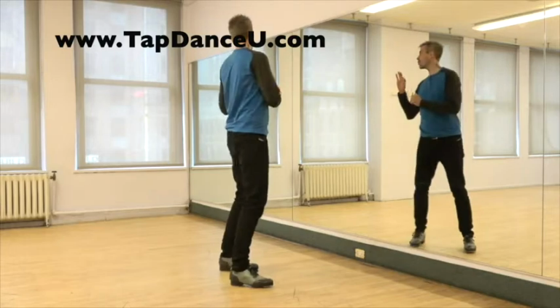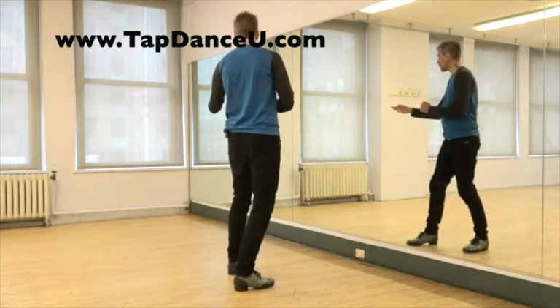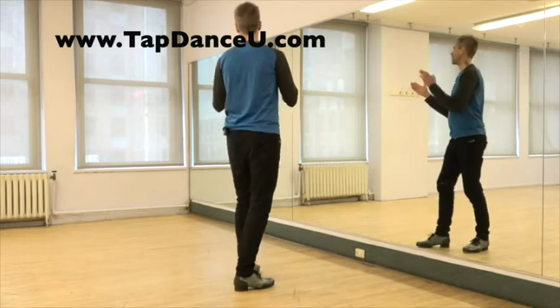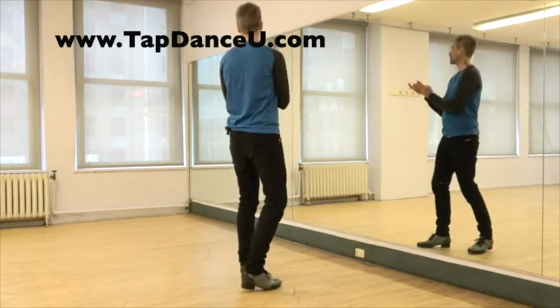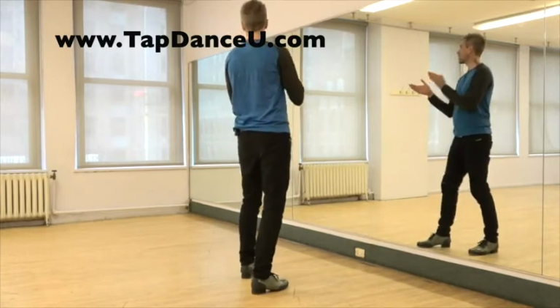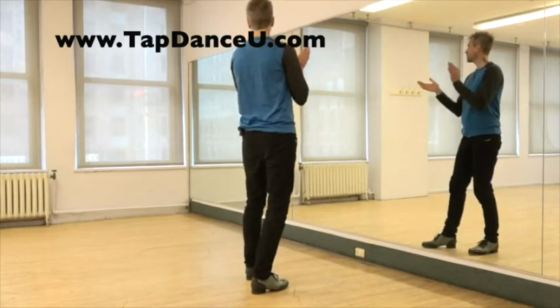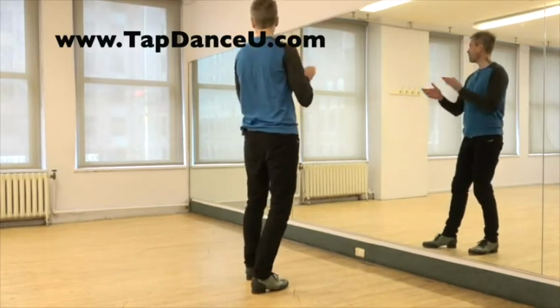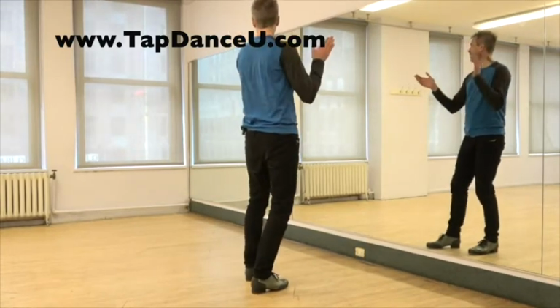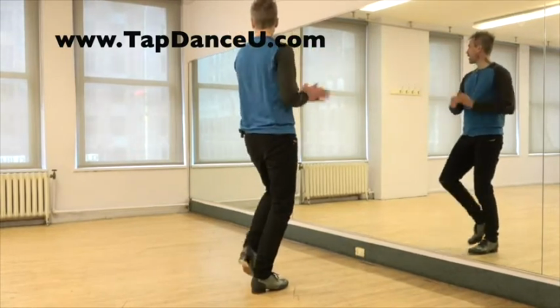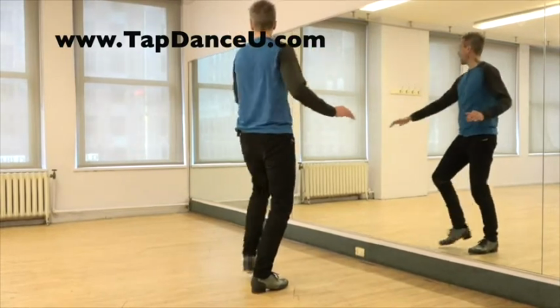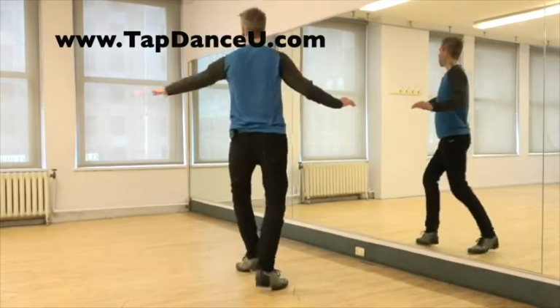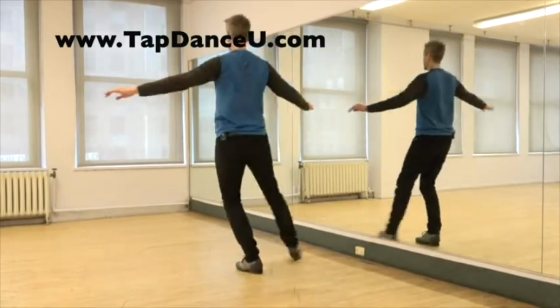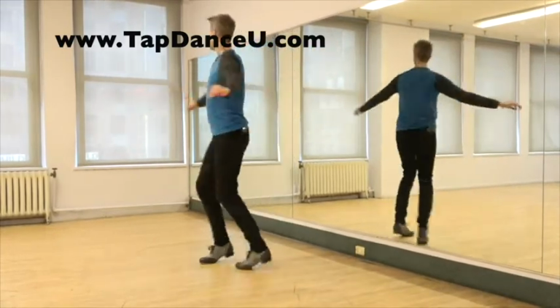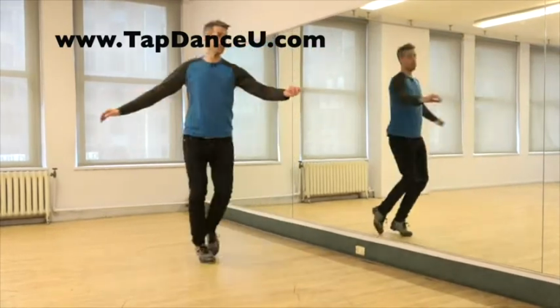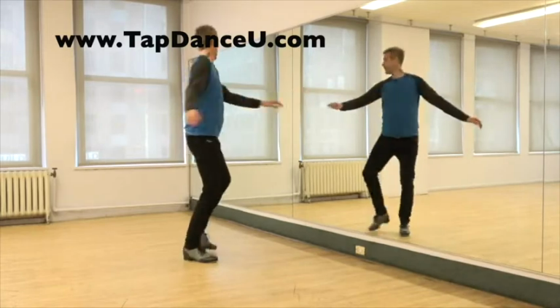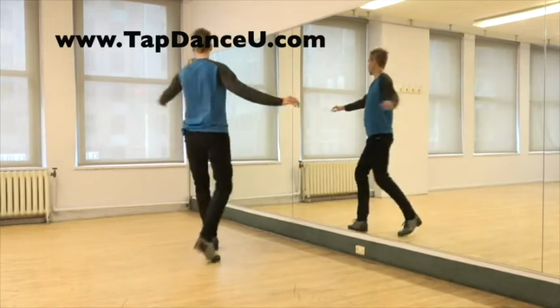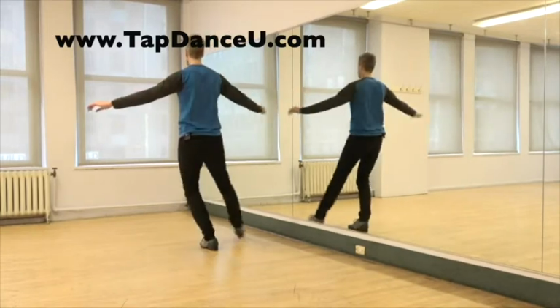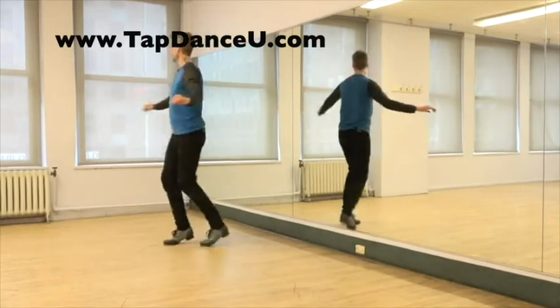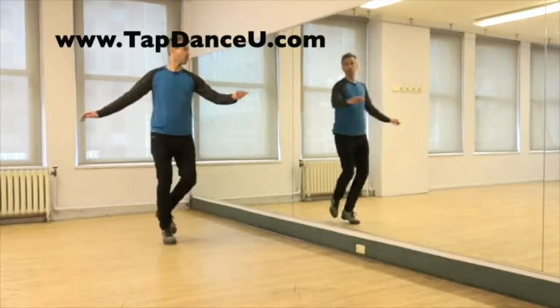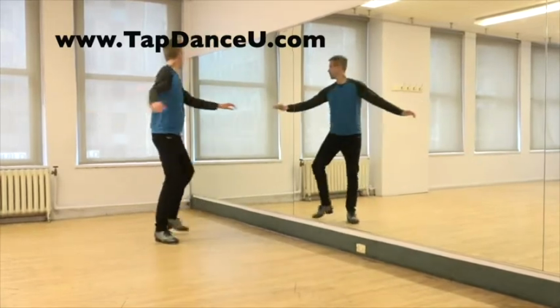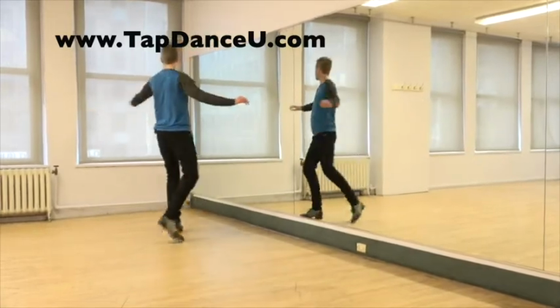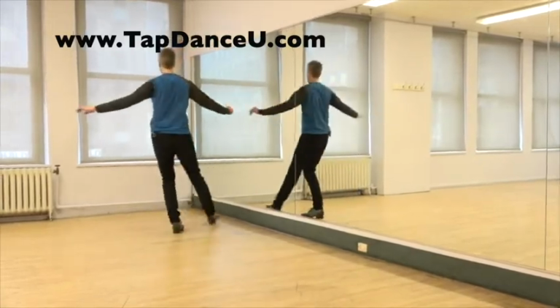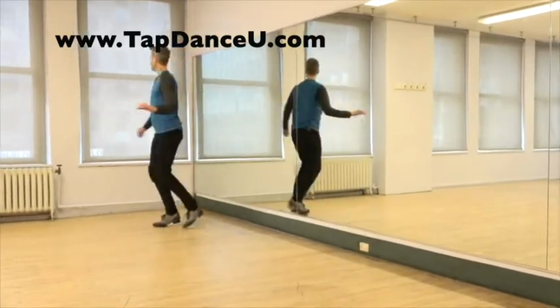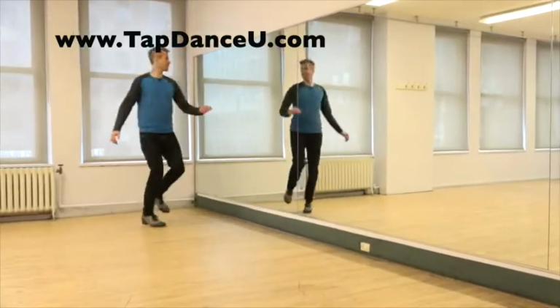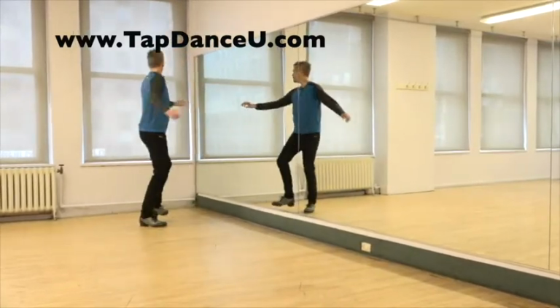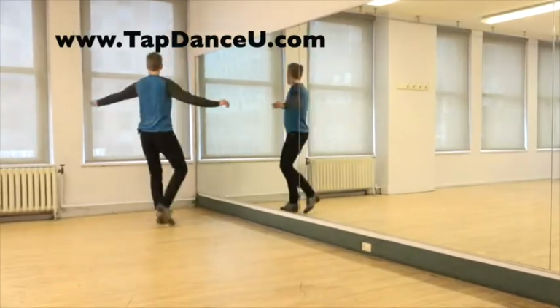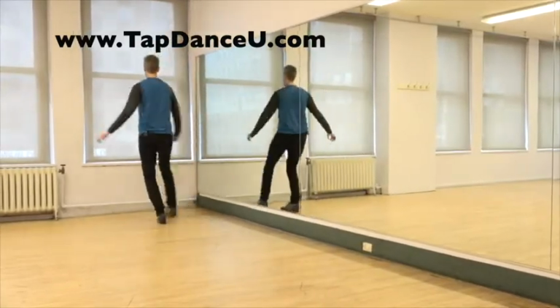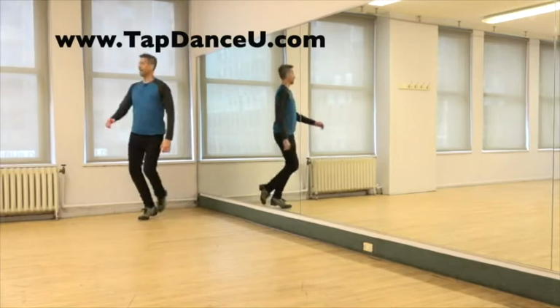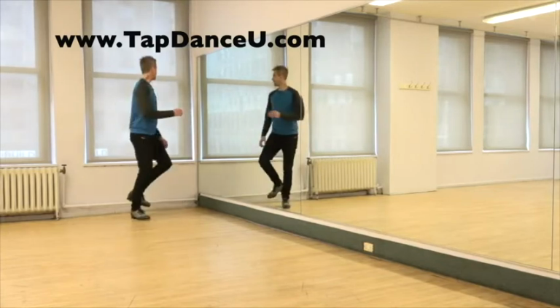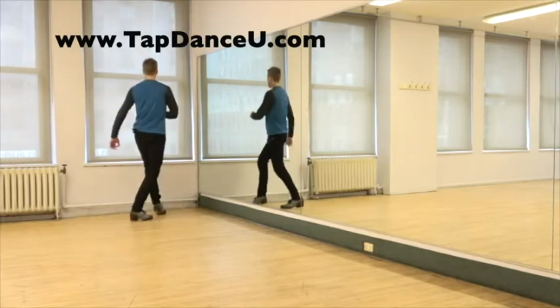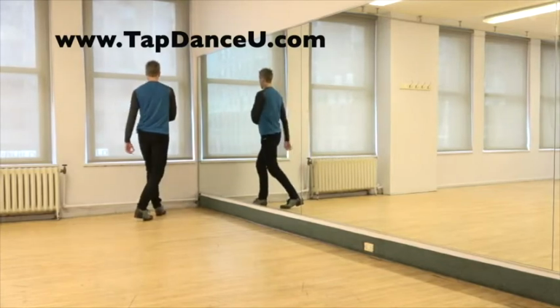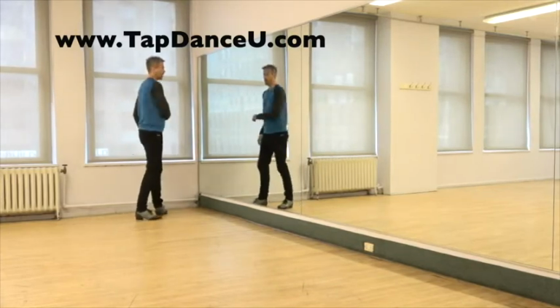And a 1E and a 6, 7, 8. And a 1E and a 2E and a 3E and a 4, 5, 6, 7, and a 8E and a 1.